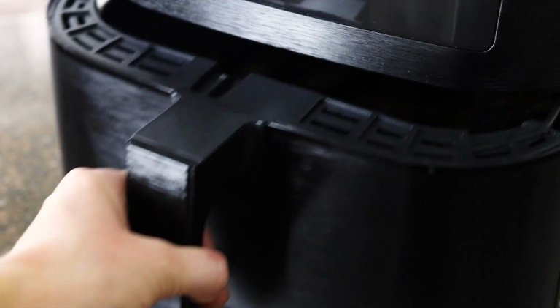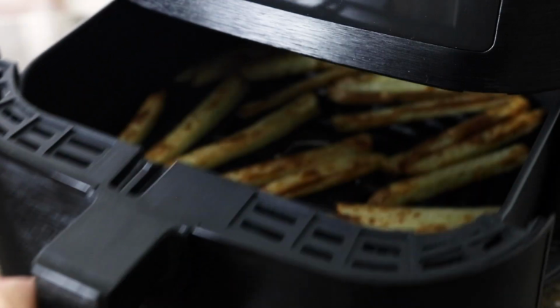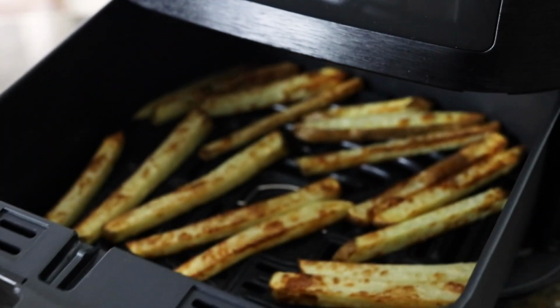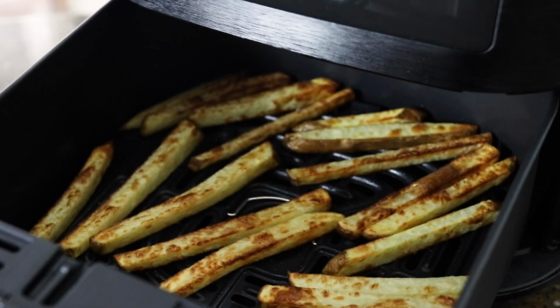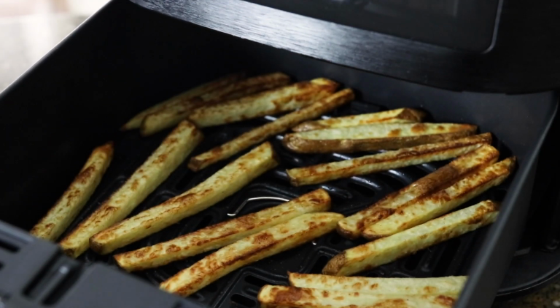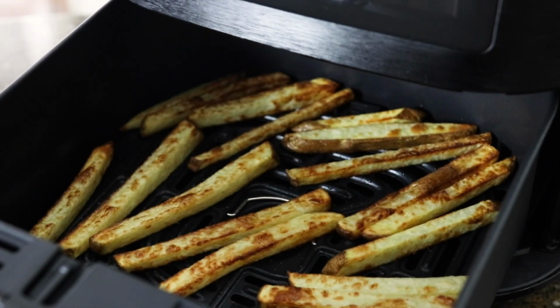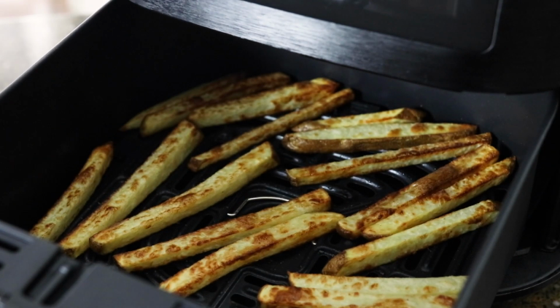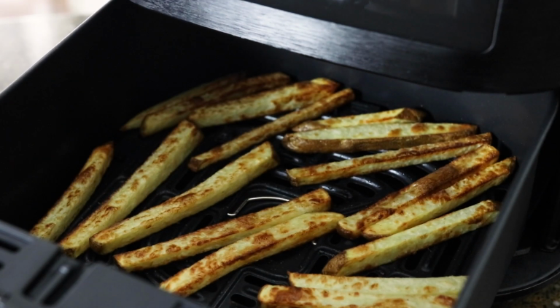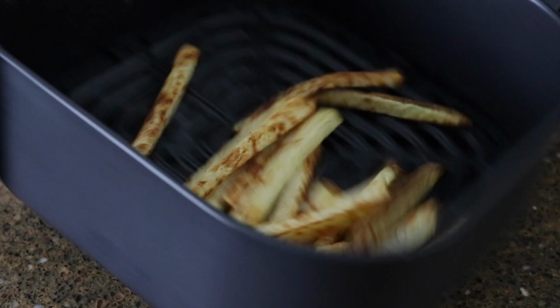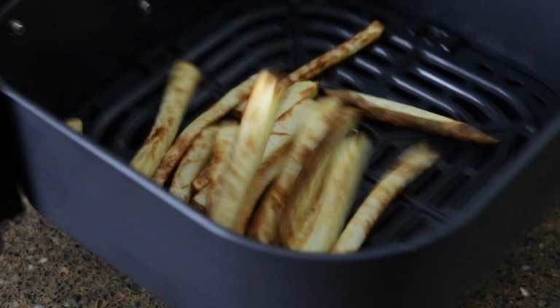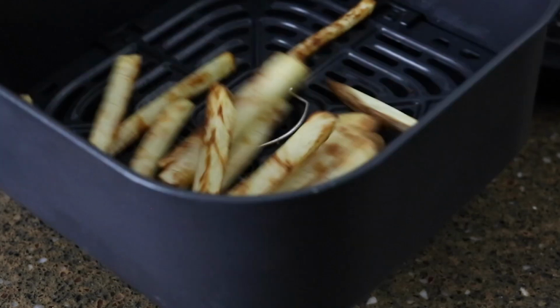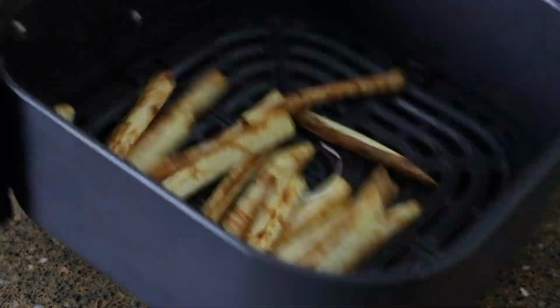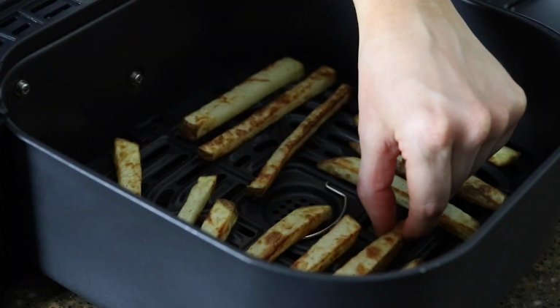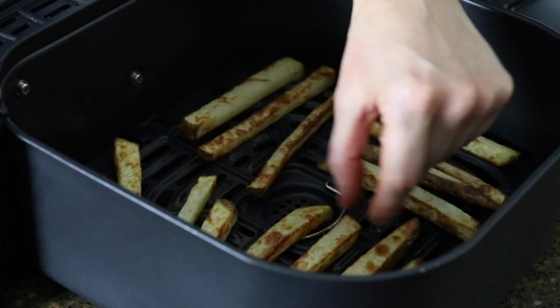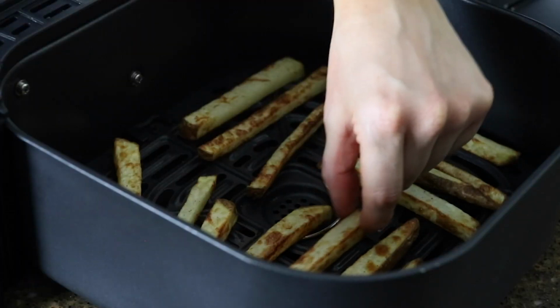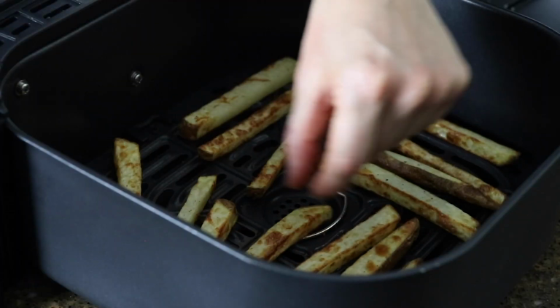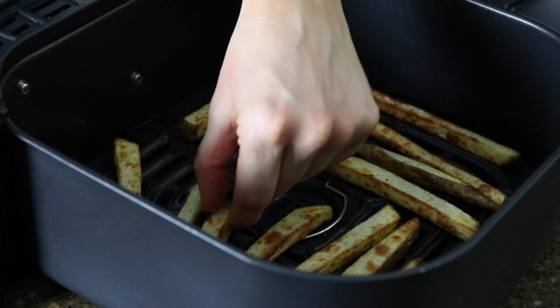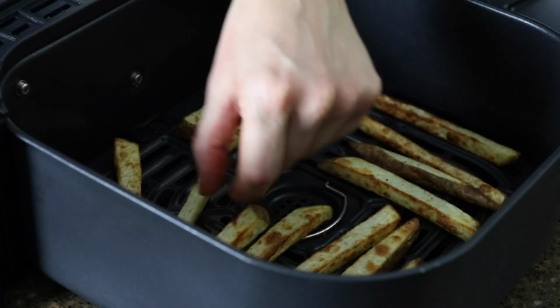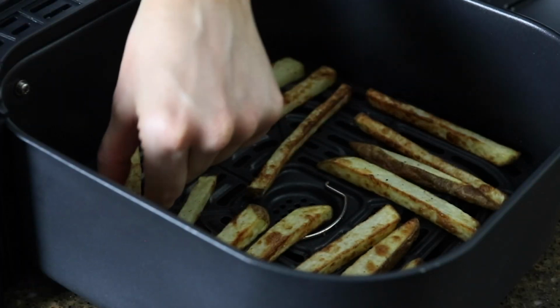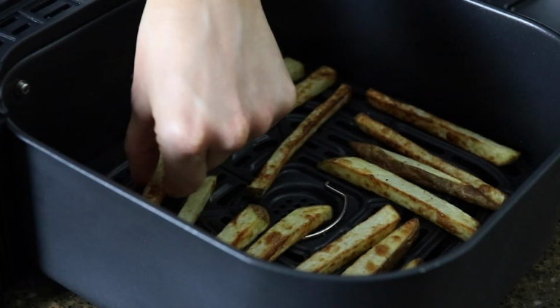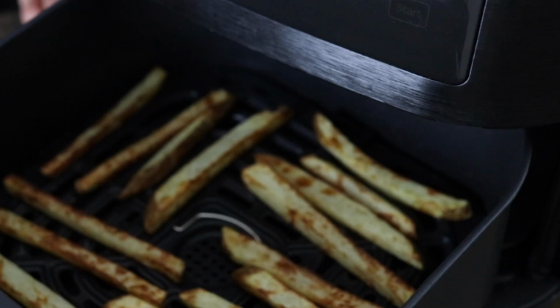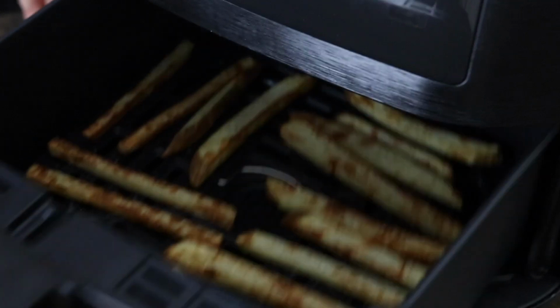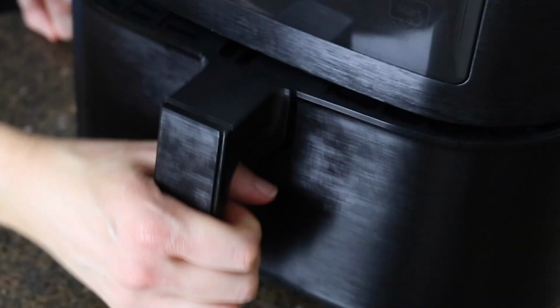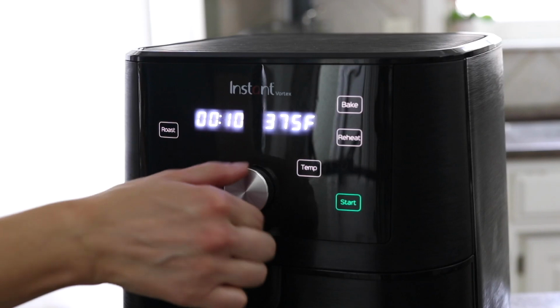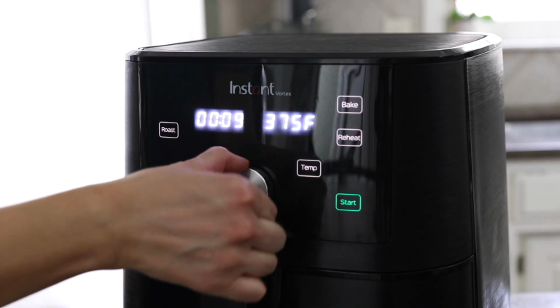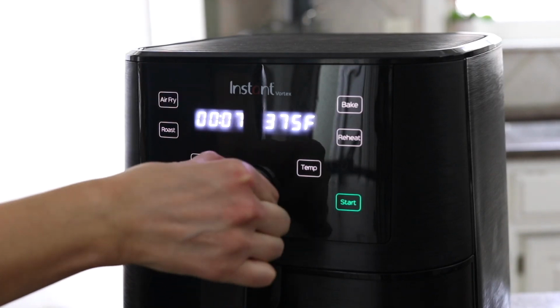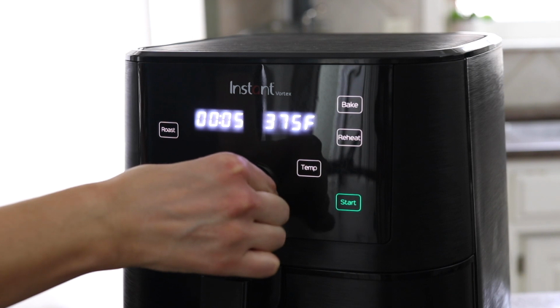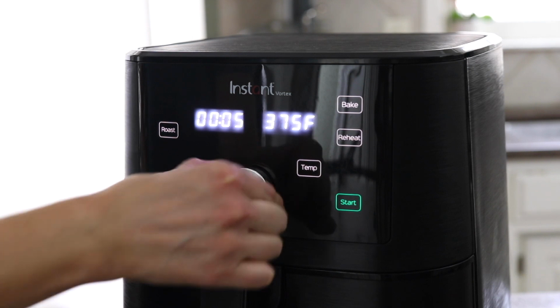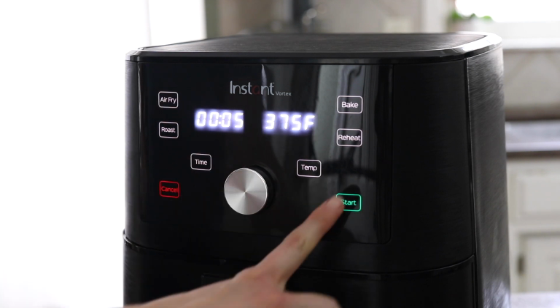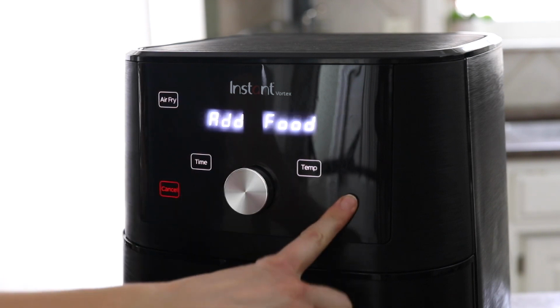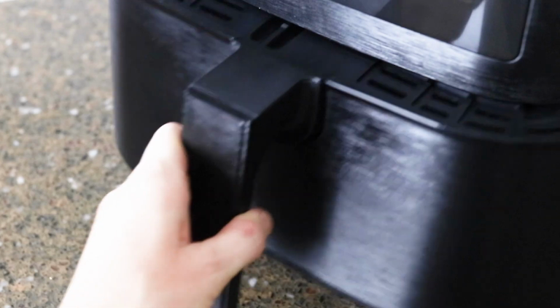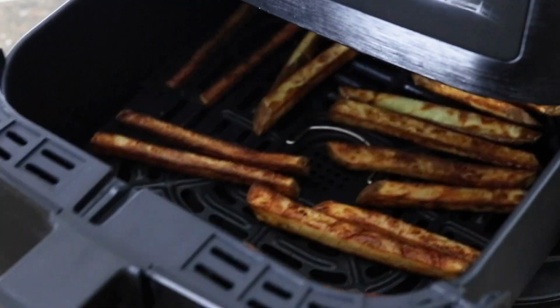When the timer goes off, shake the basket to help turn the fries so they will cook evenly, then return the basket and cook for another five minutes or so until they are totally crispy.